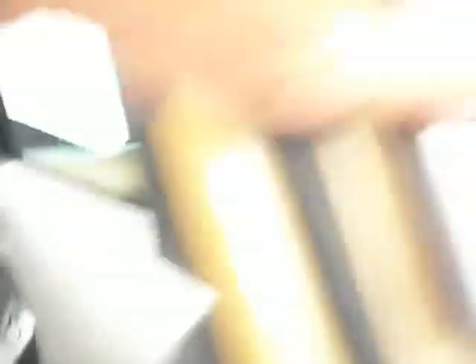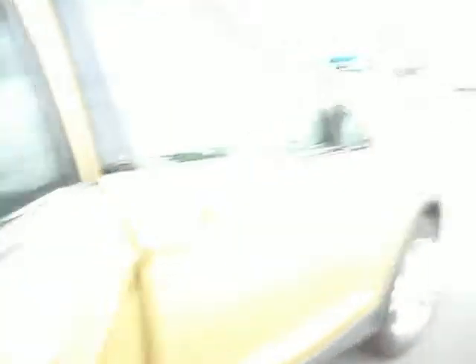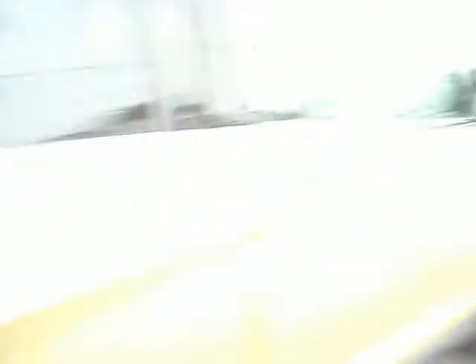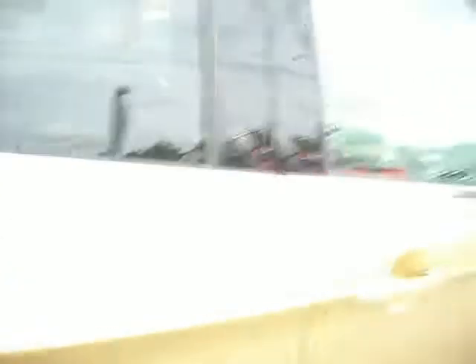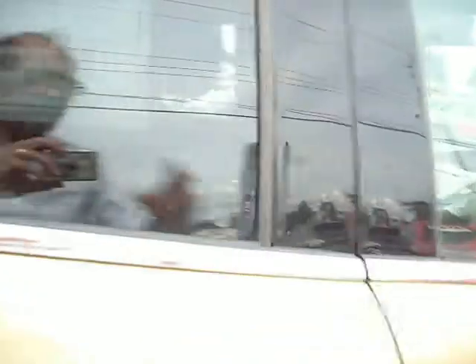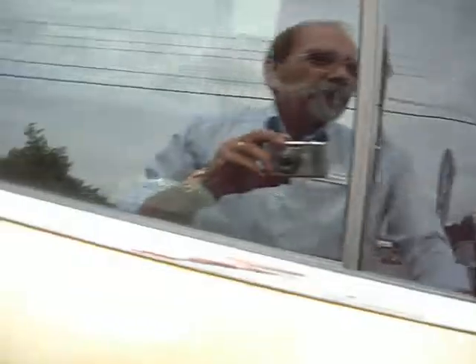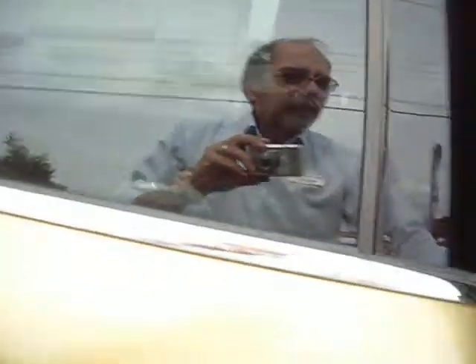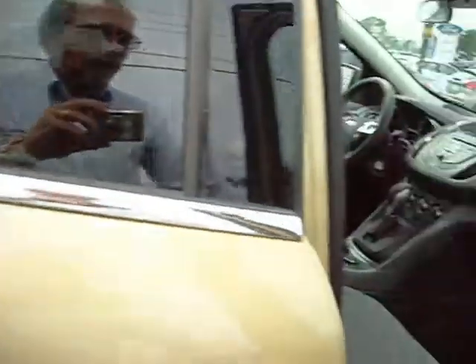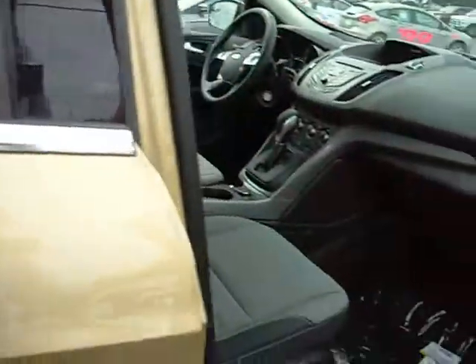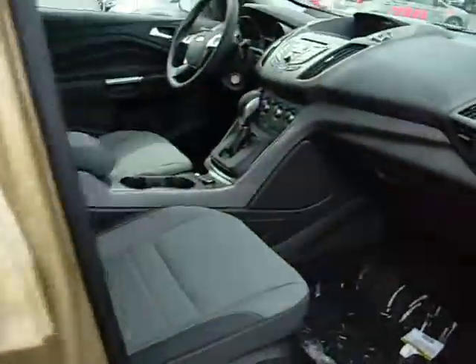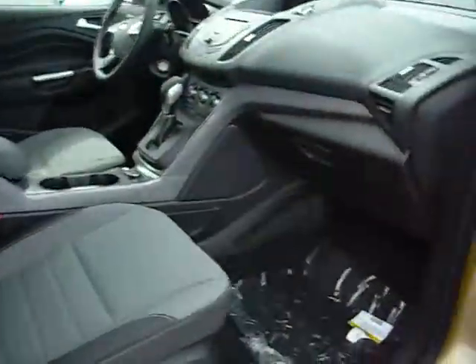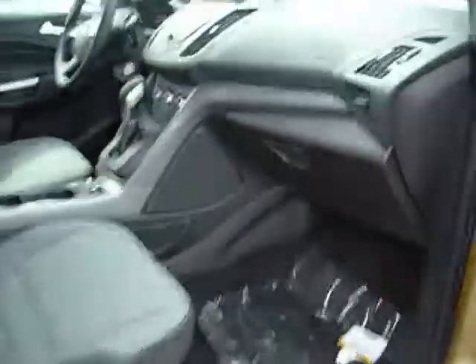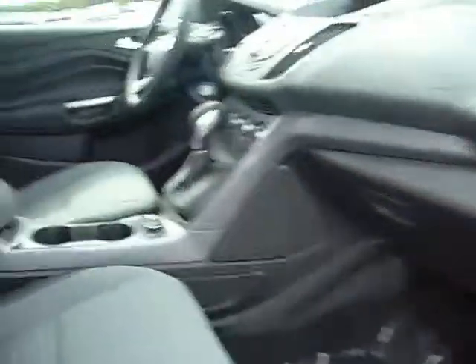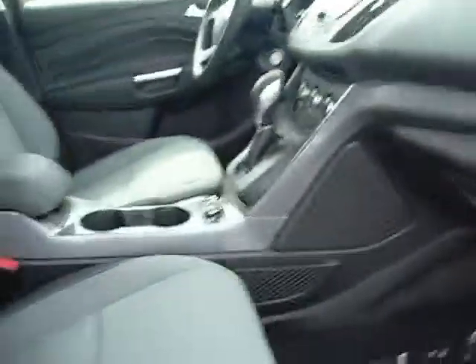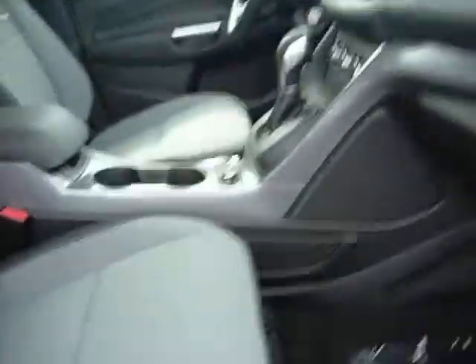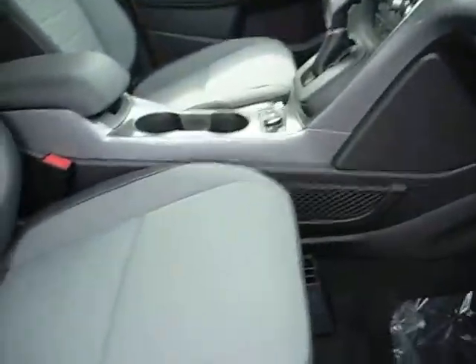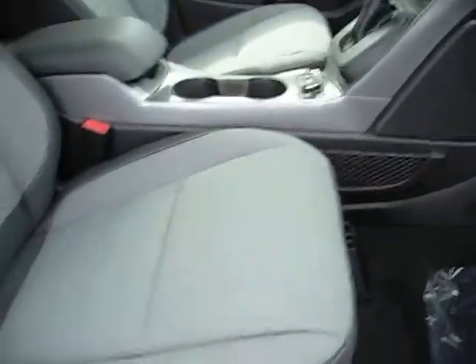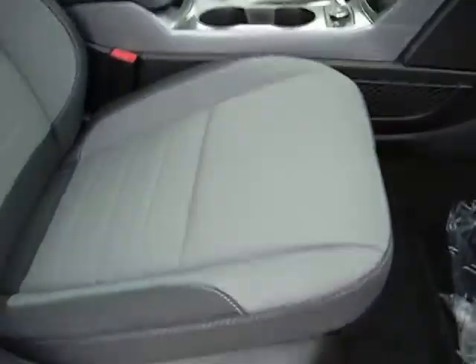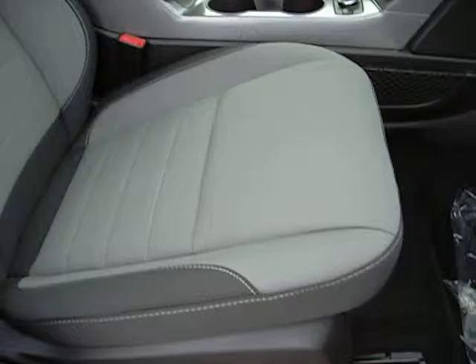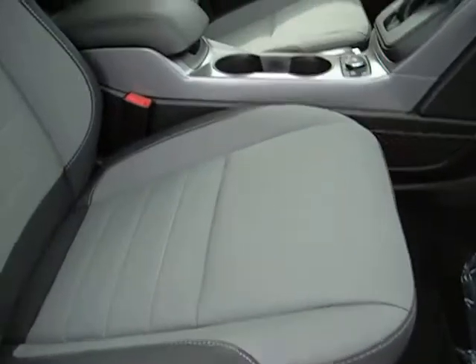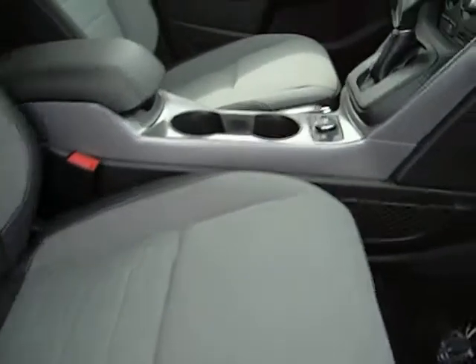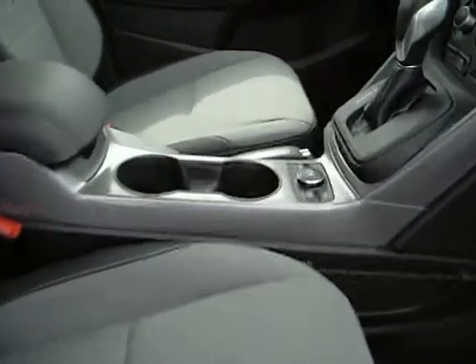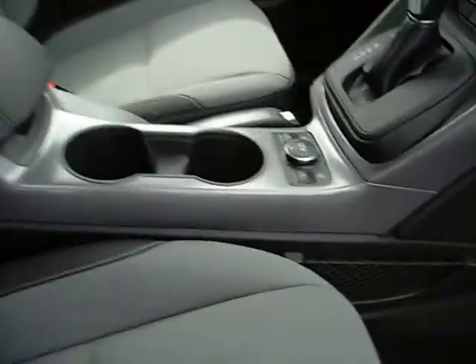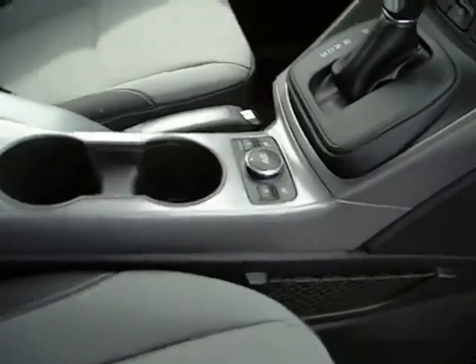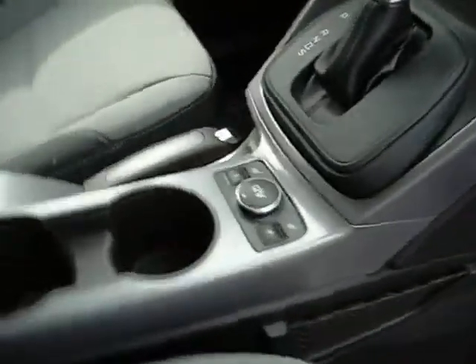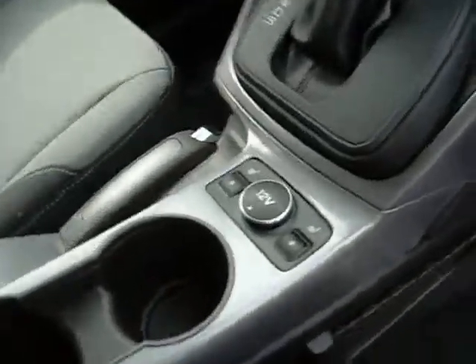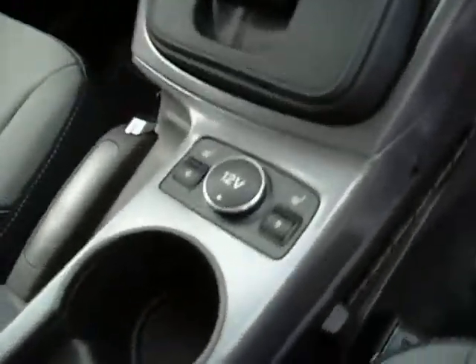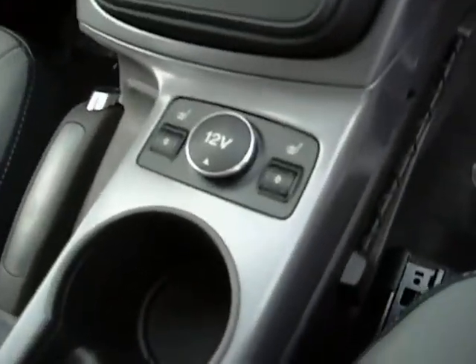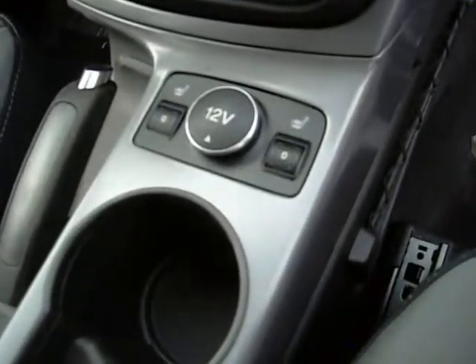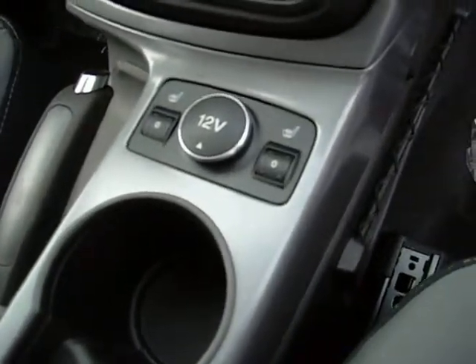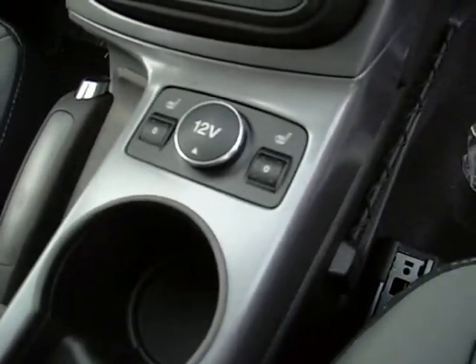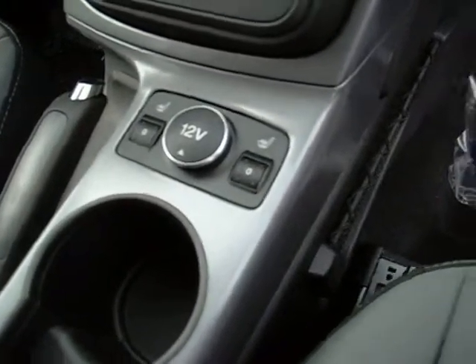On the inside, which is the important part, we have a six-way manual seat. And you'll notice with the SE model, we're going to get heated seats for the front area.